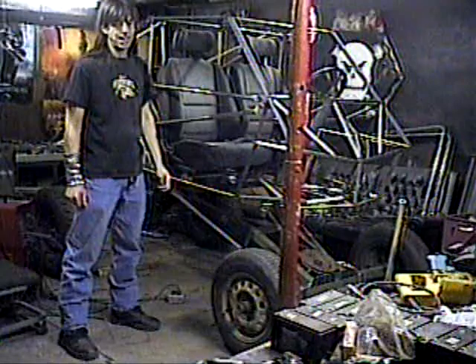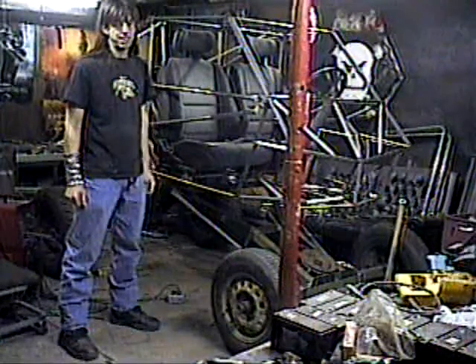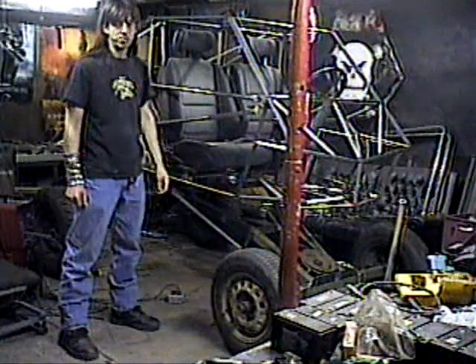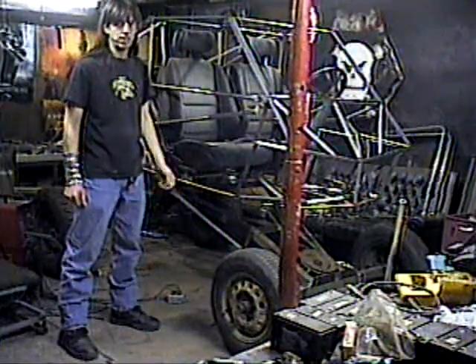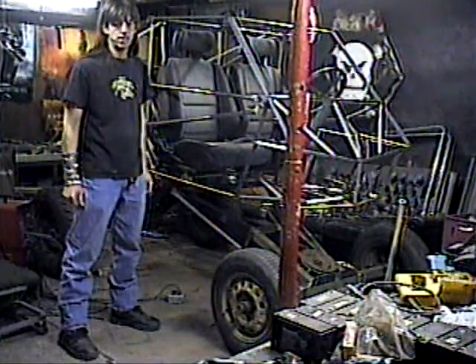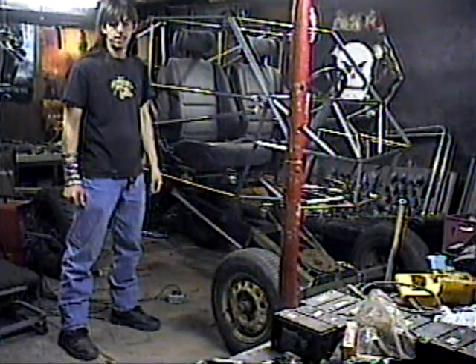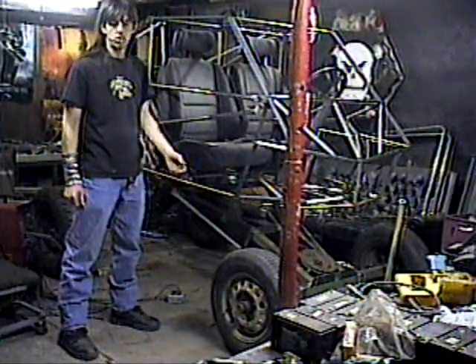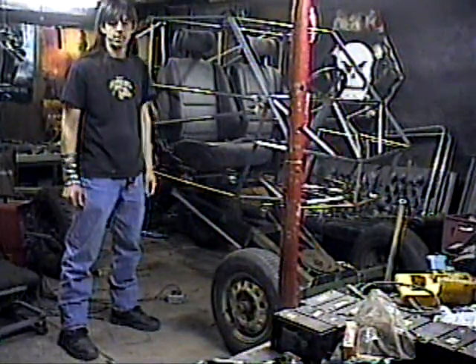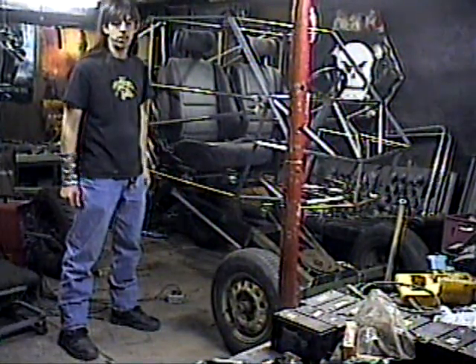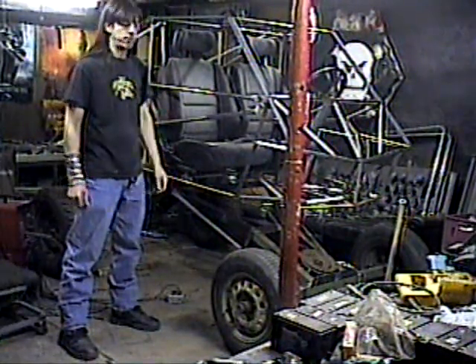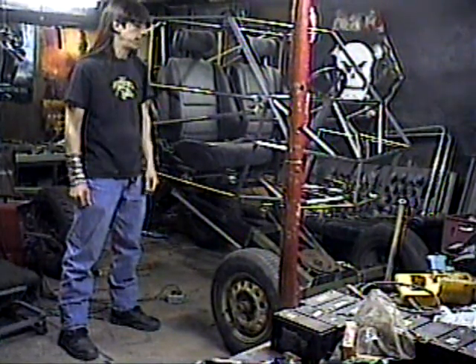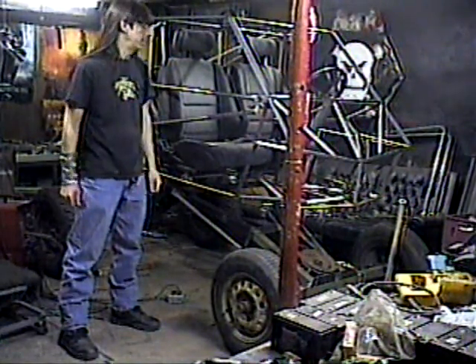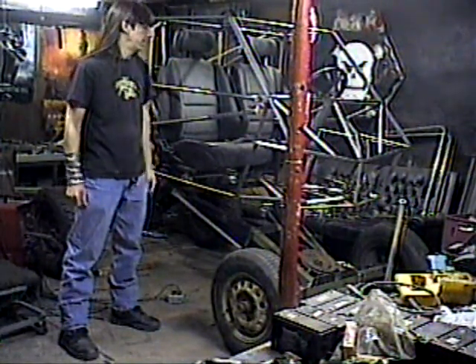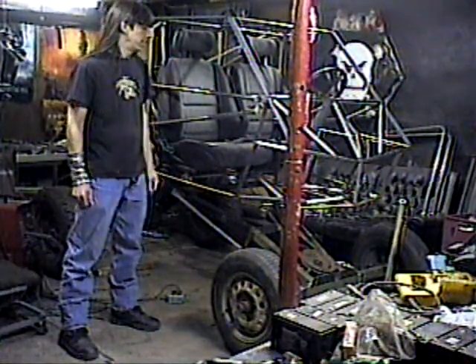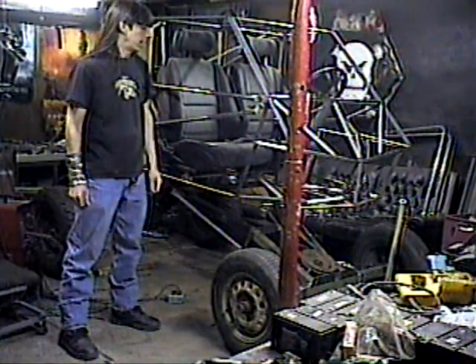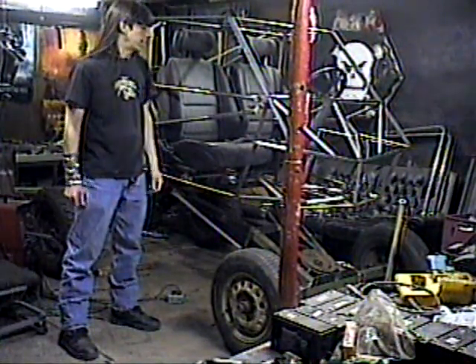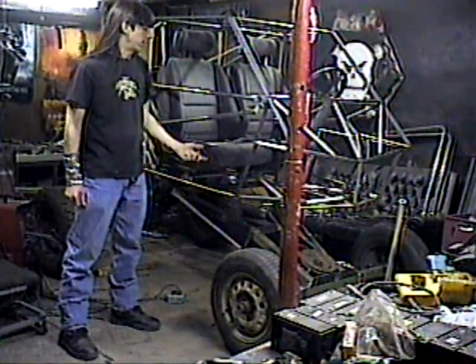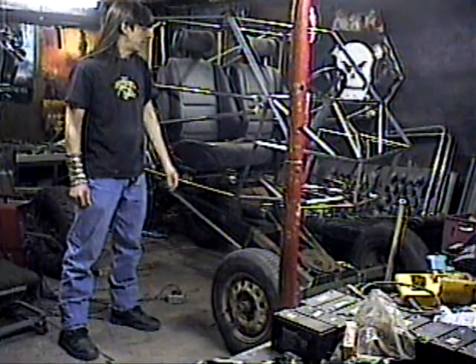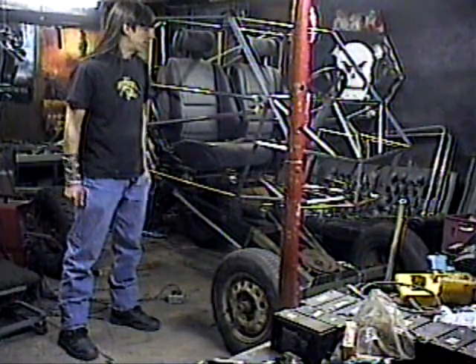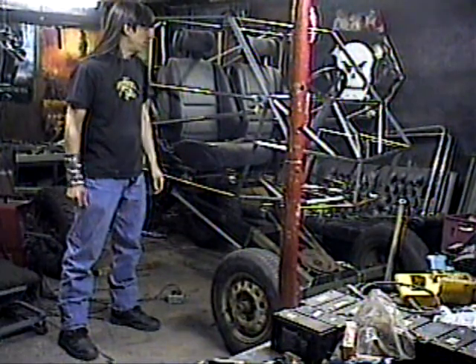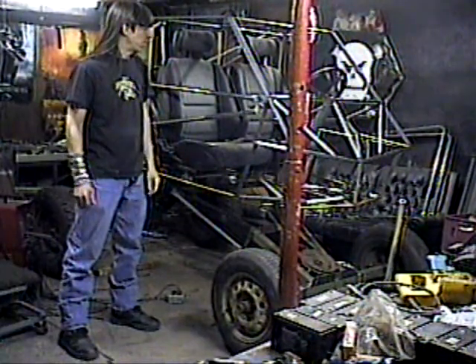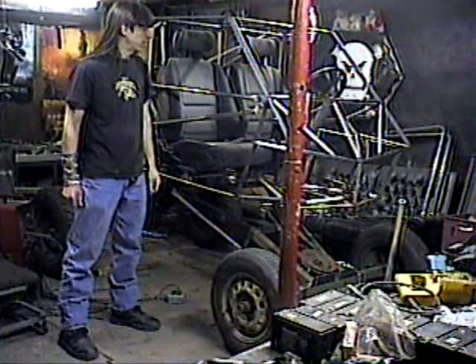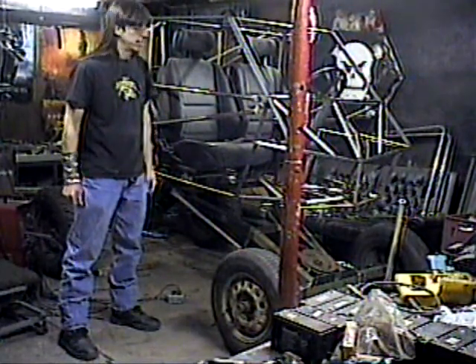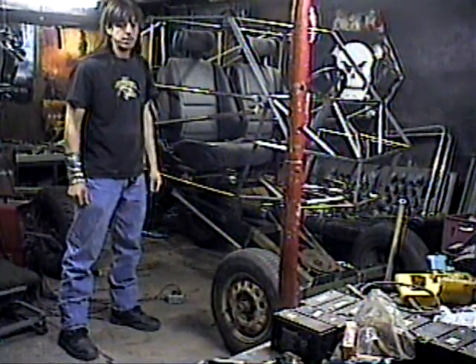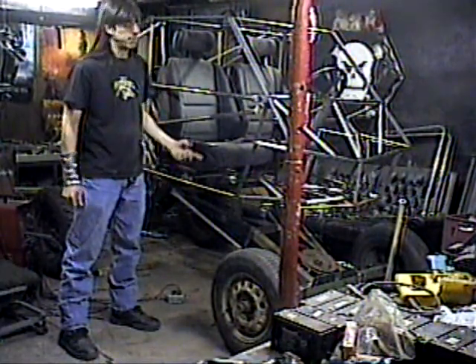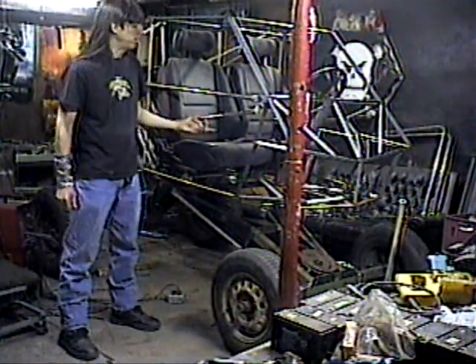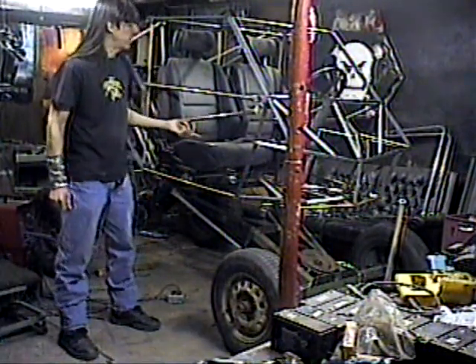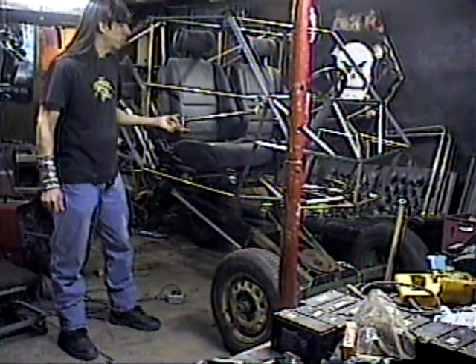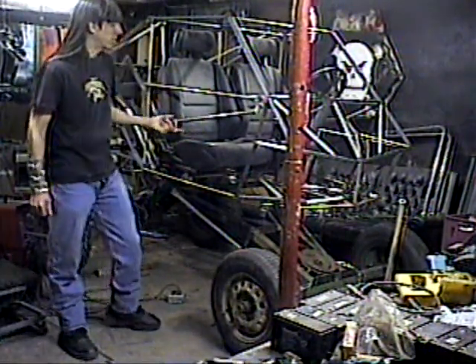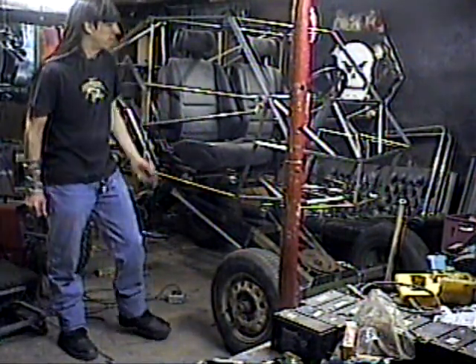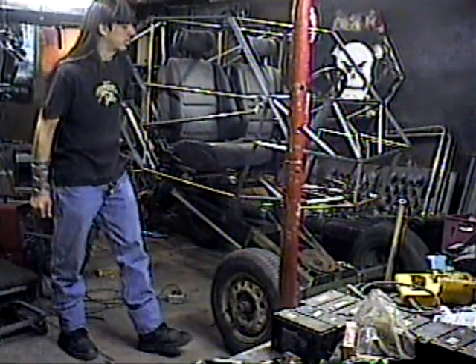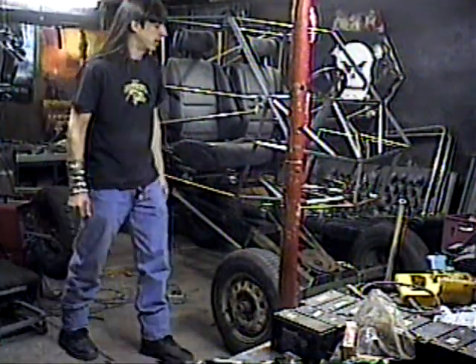Hi, I'm Skyler. You guys know me as Skyler Wicked Van. I design fabricated metal projects. This is my newest project, the Mini Monster Truck.